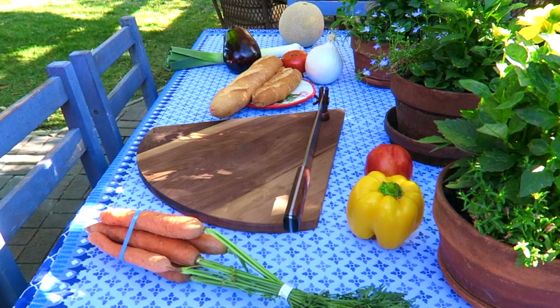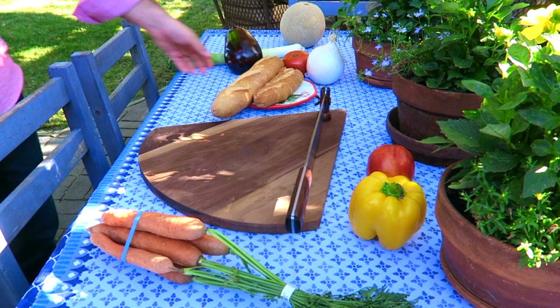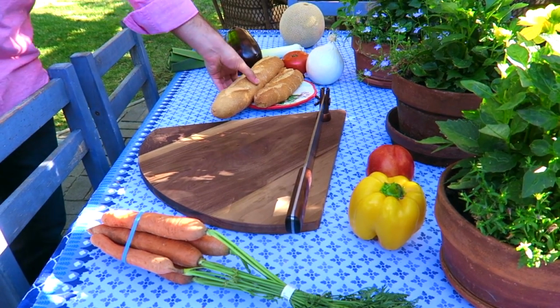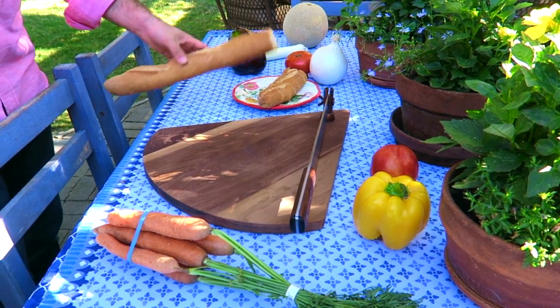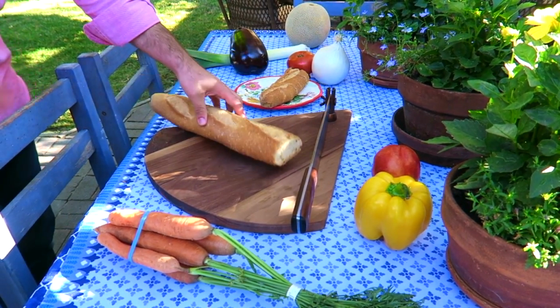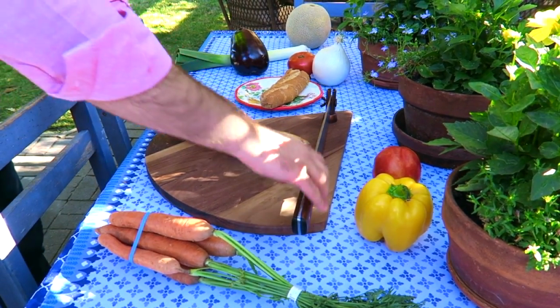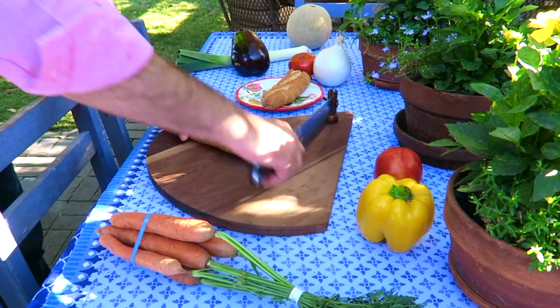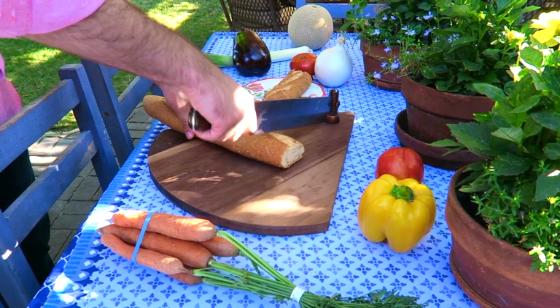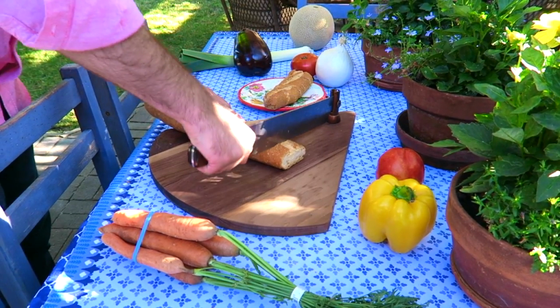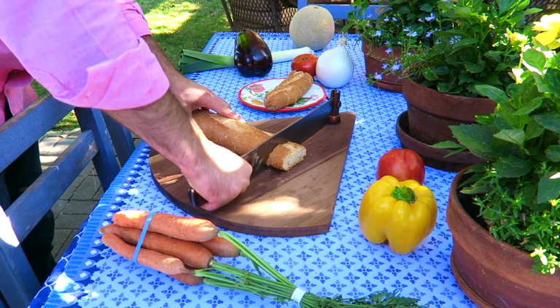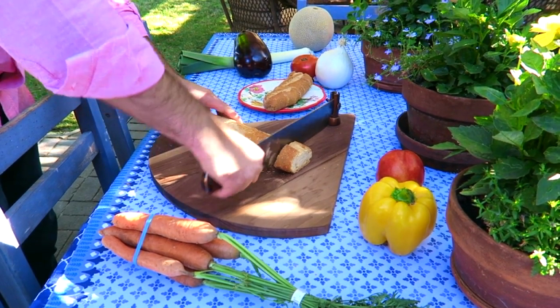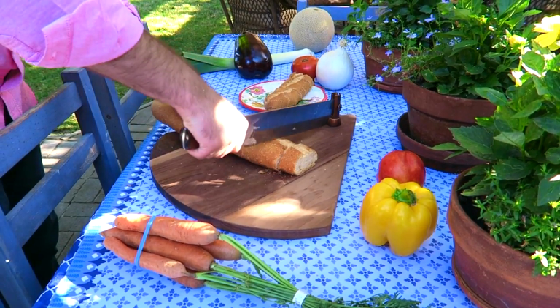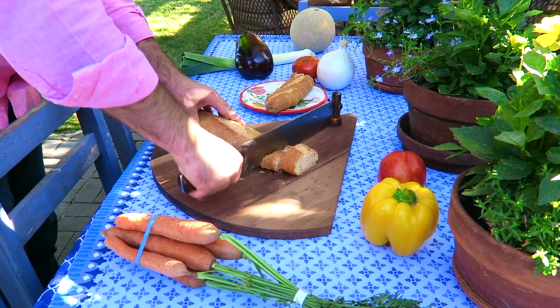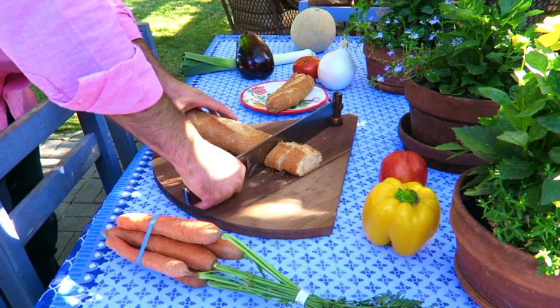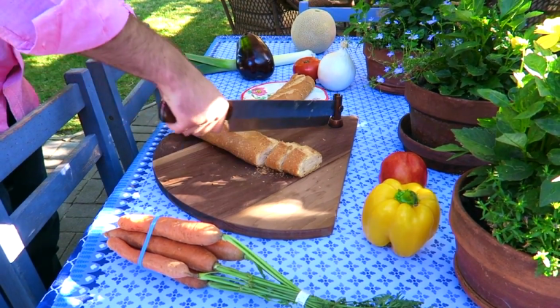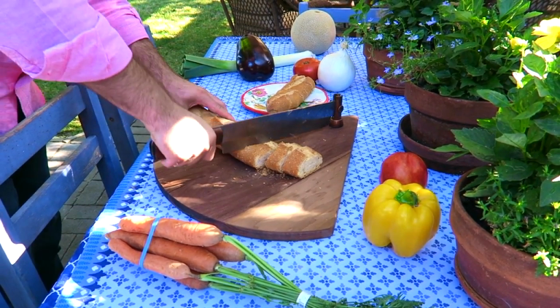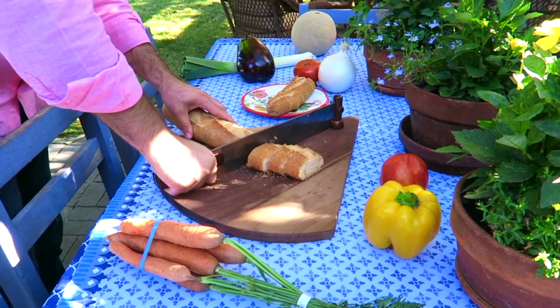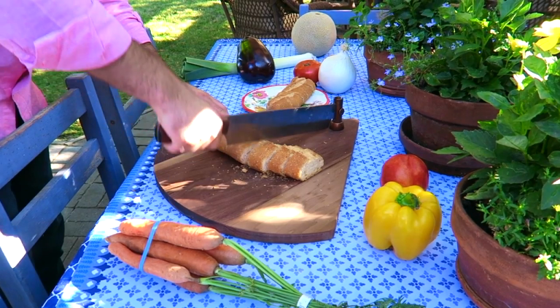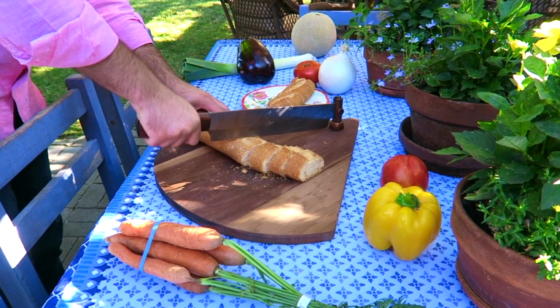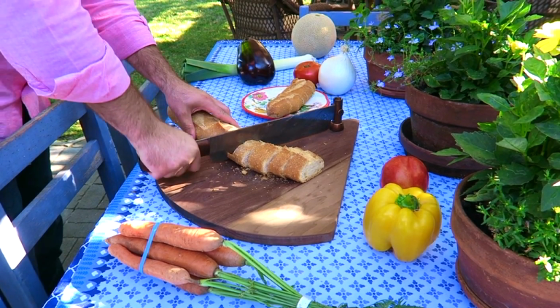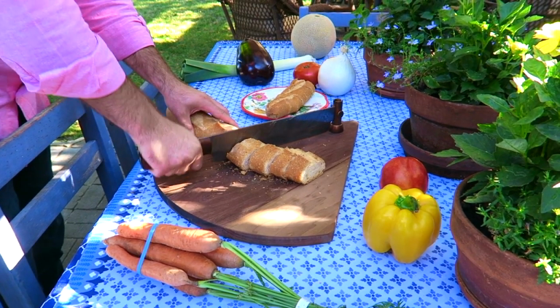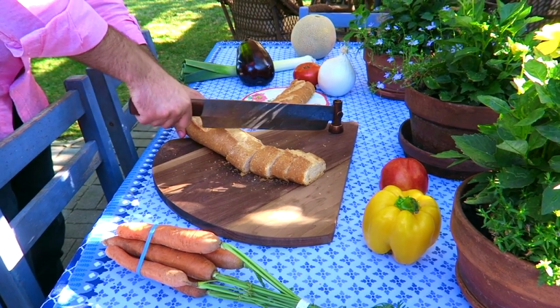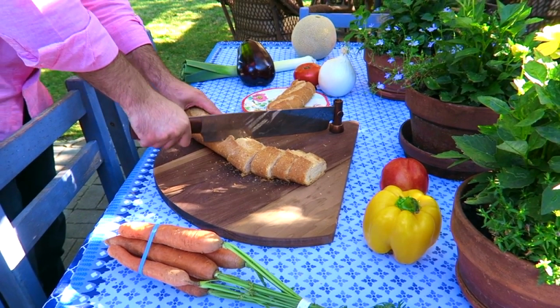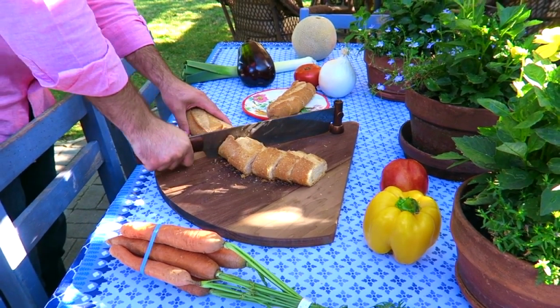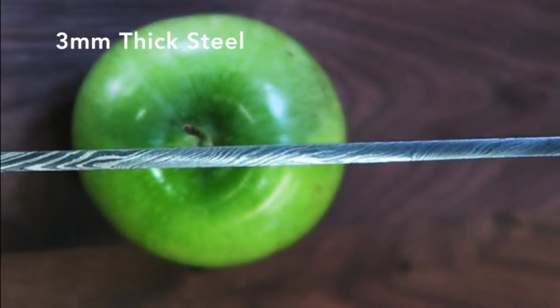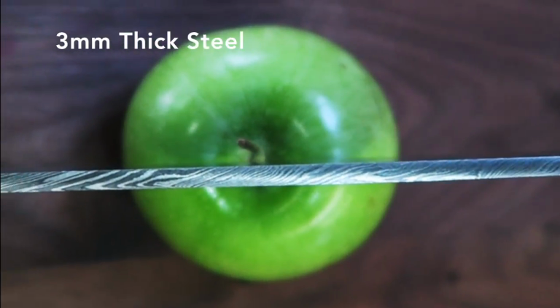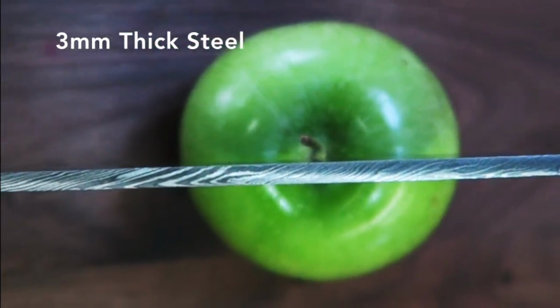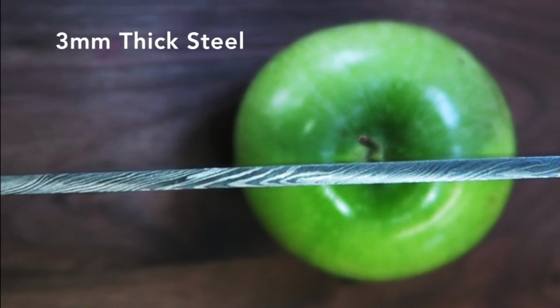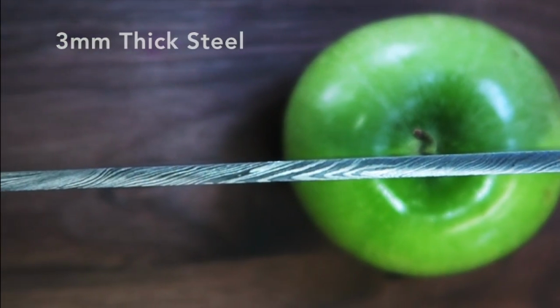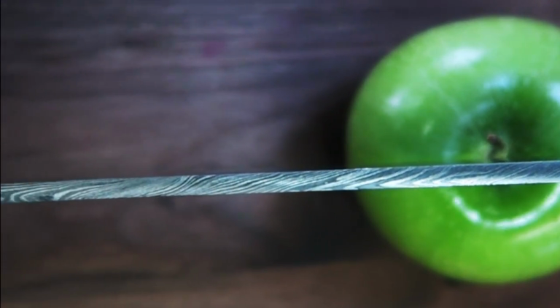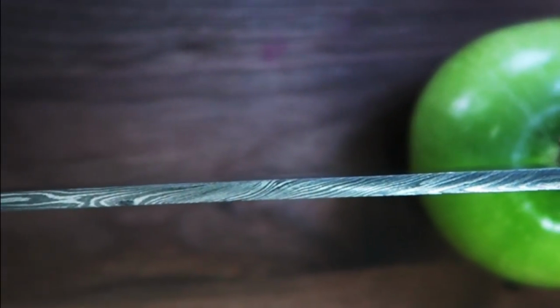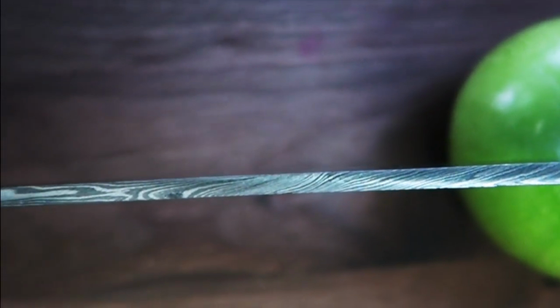Our Damascus knife can rotate around the board, and it does not just work its way up and down, but right and left as well. We spent a lot of hours finding a way to attach our custom knife on our walnut cutting board so that it spins around.